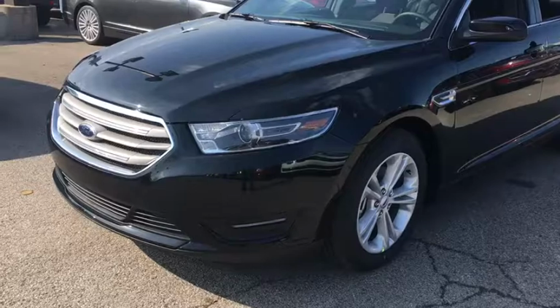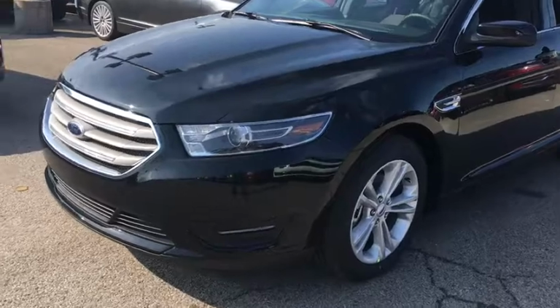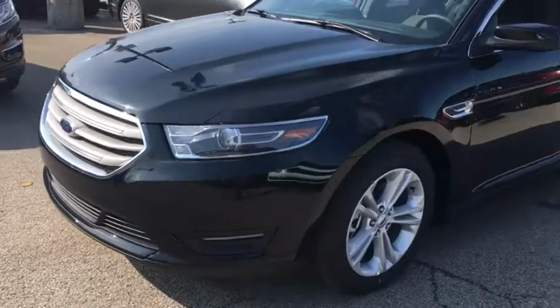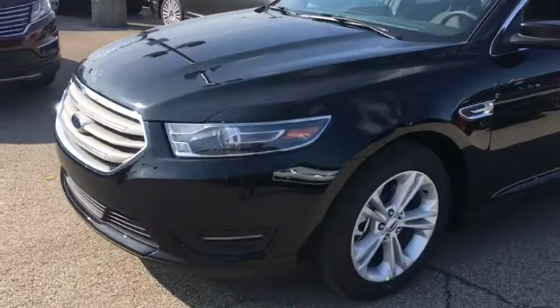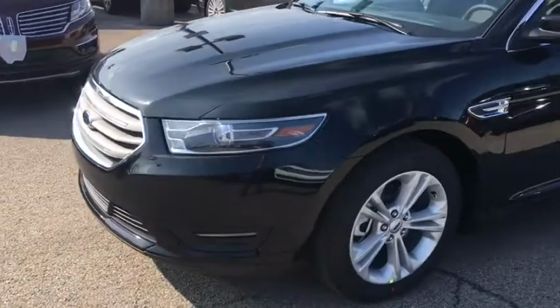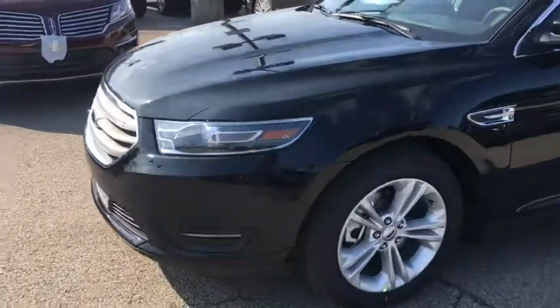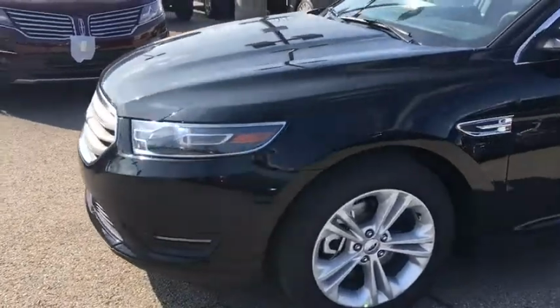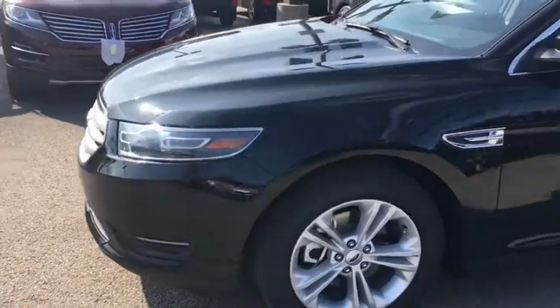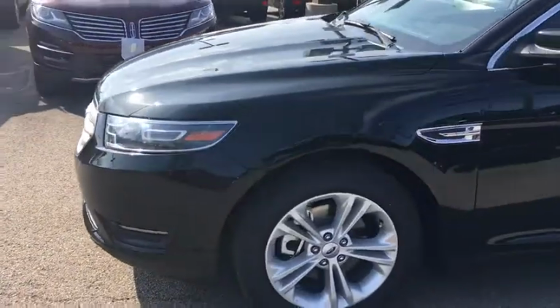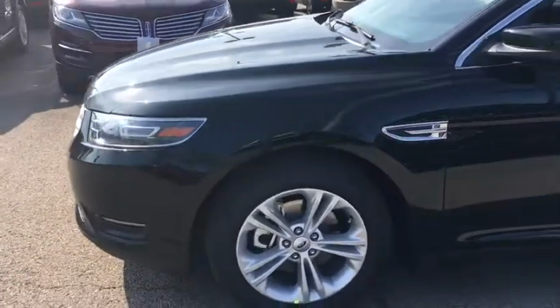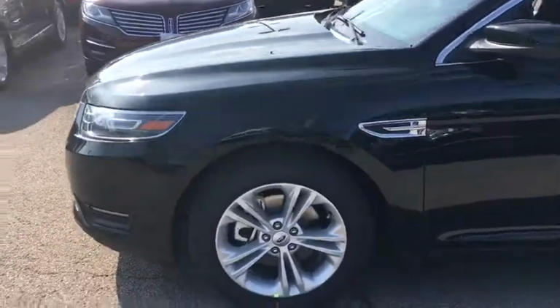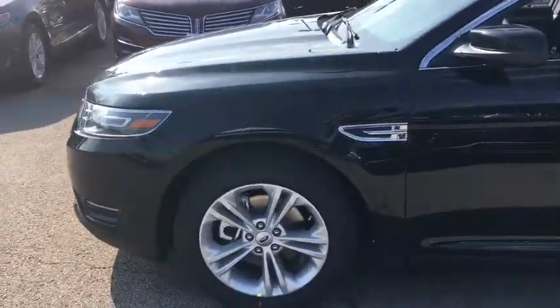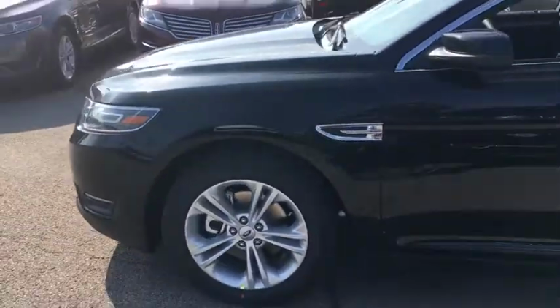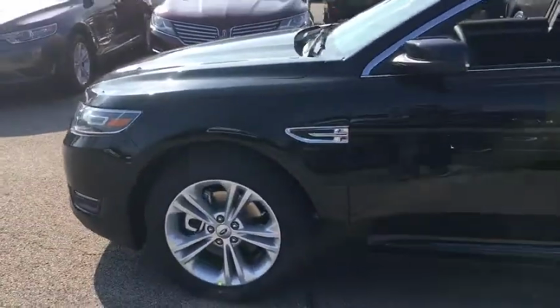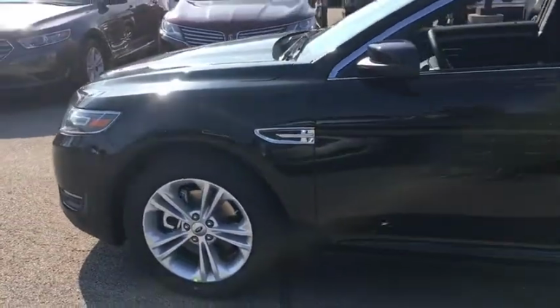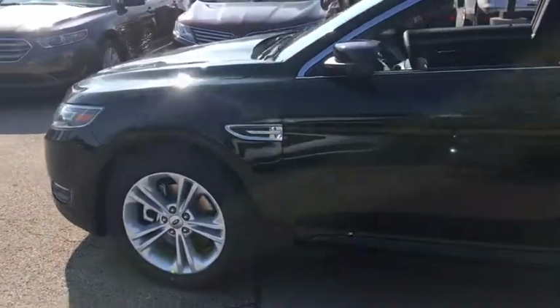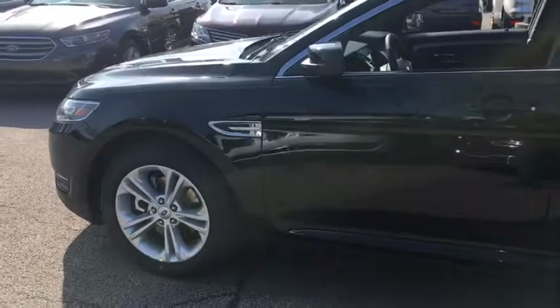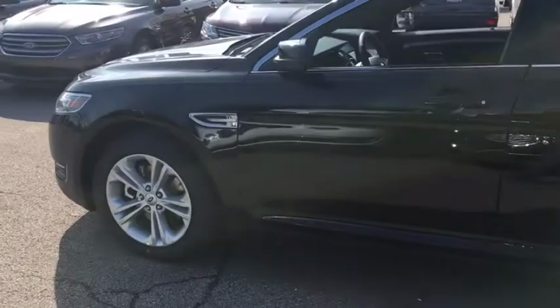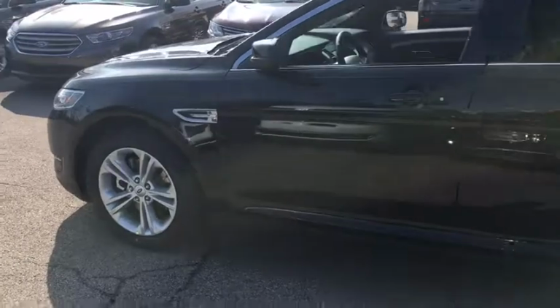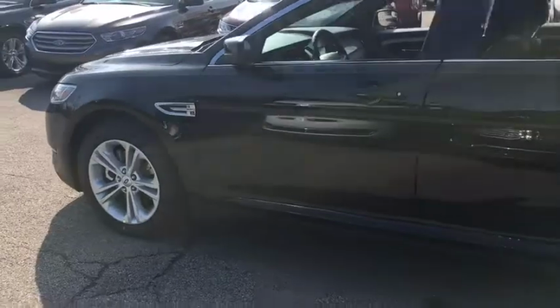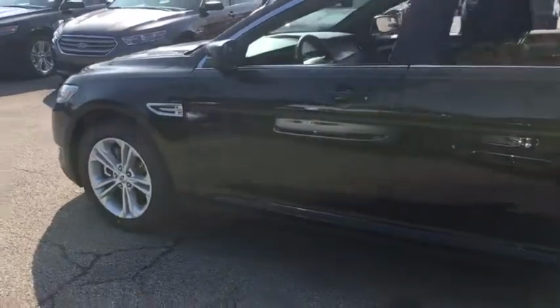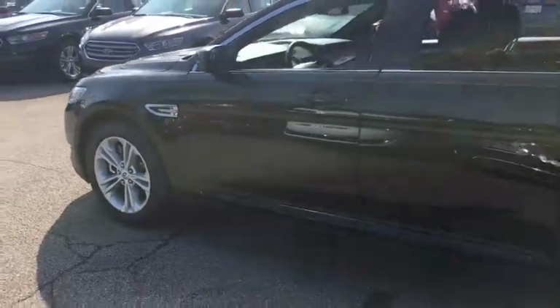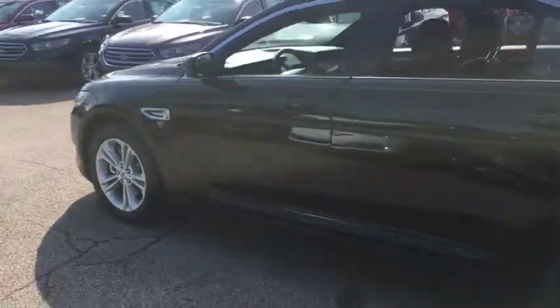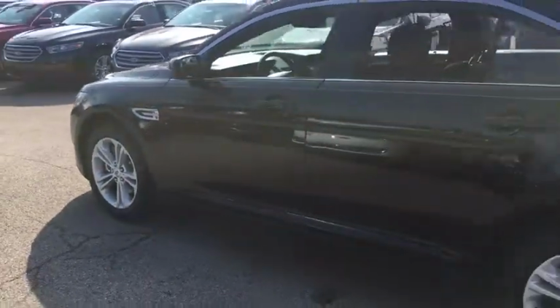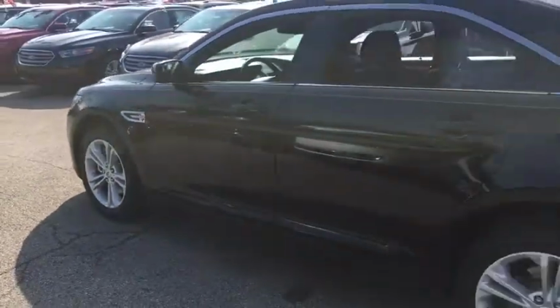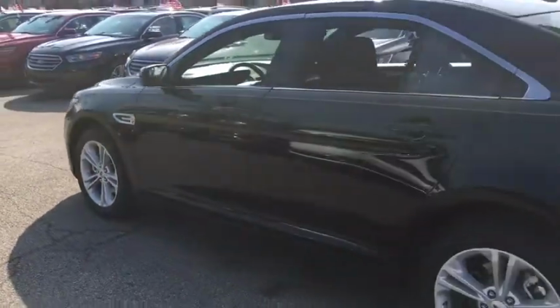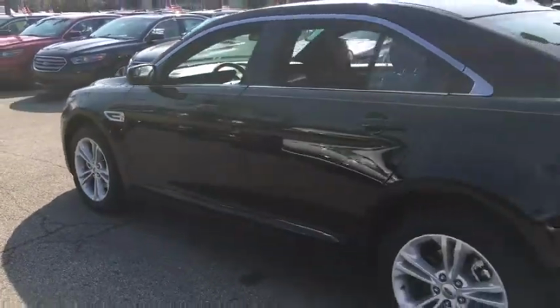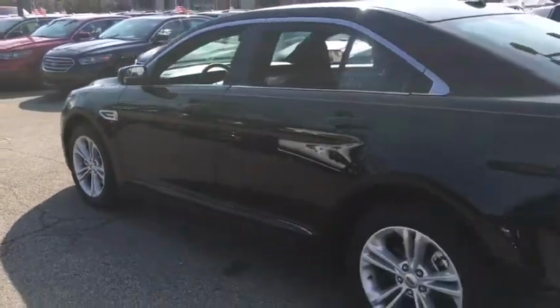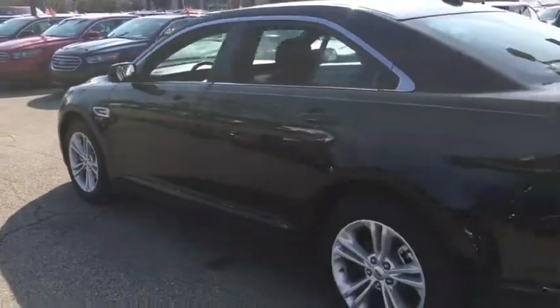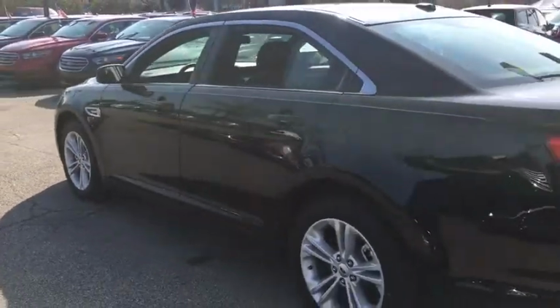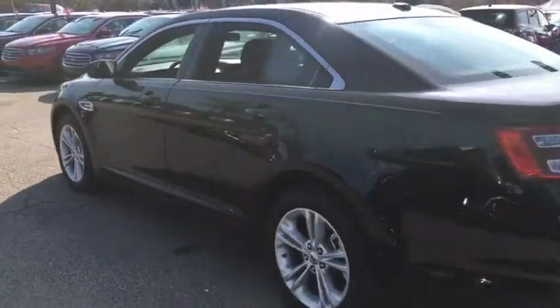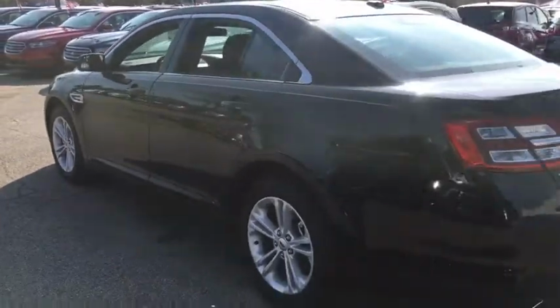The 2017 Ford Taurus. This is it. Crafted by an obsessive engineering and design team, the Taurus was created to compete with some of the world's best.